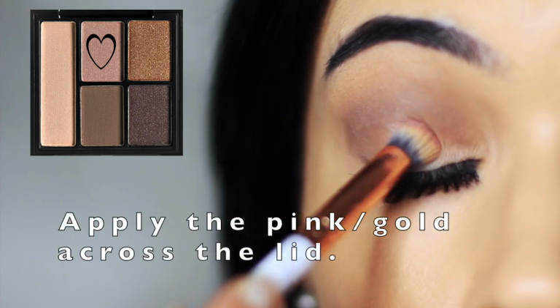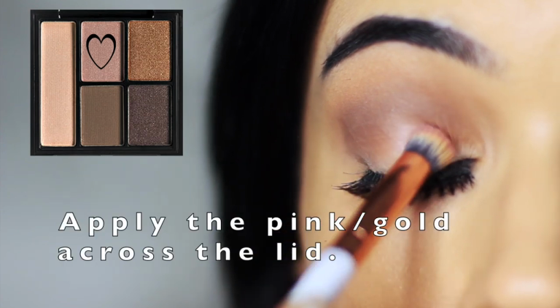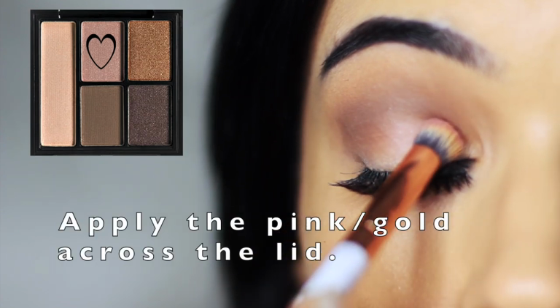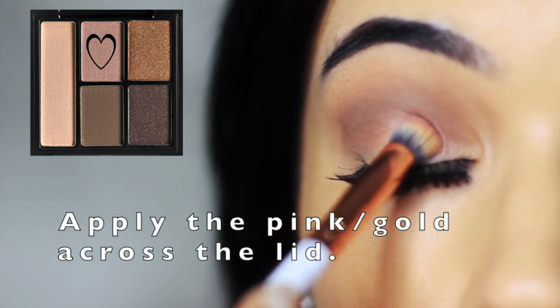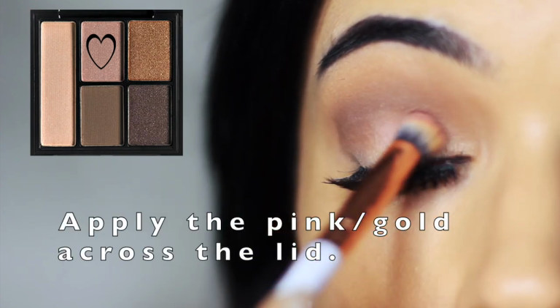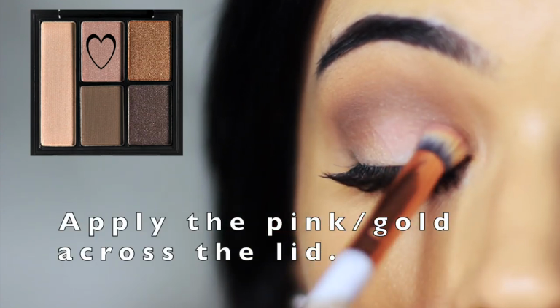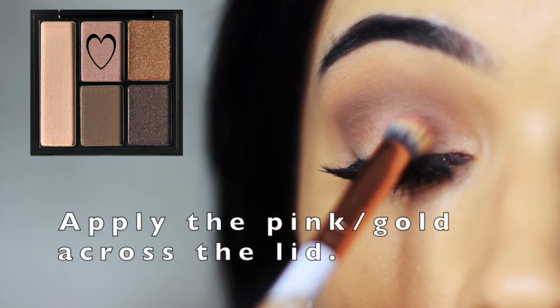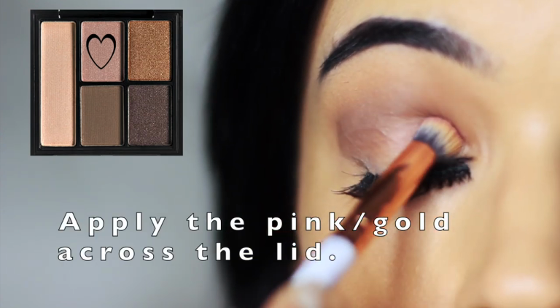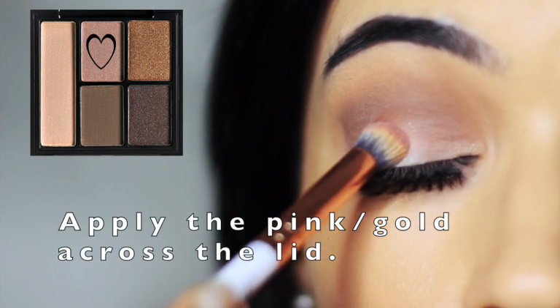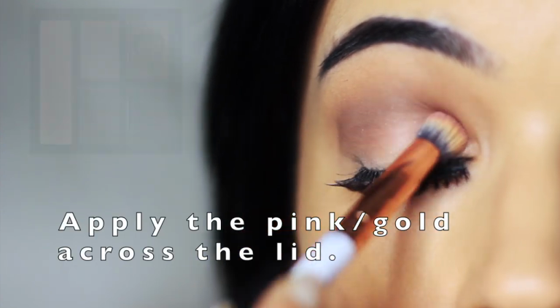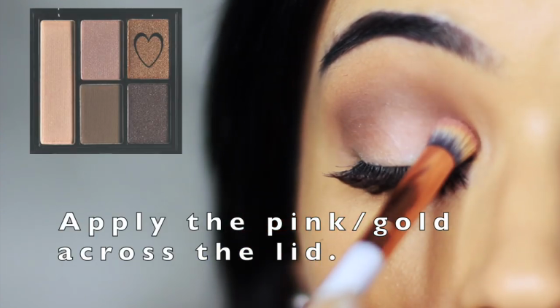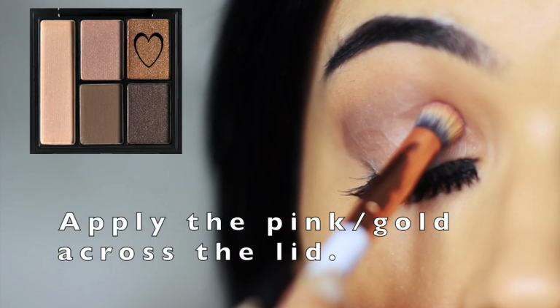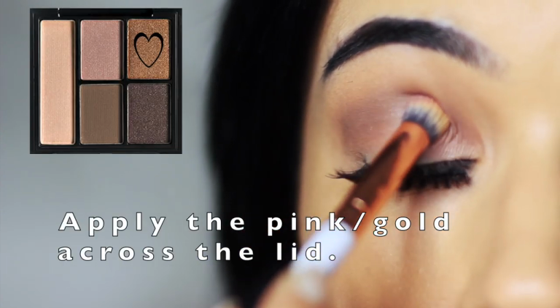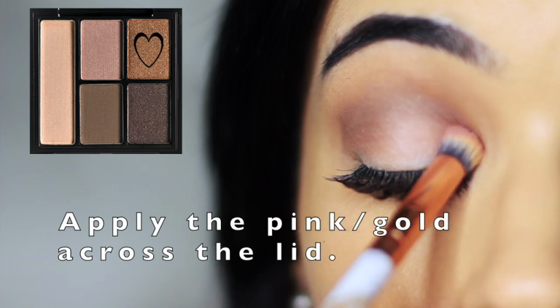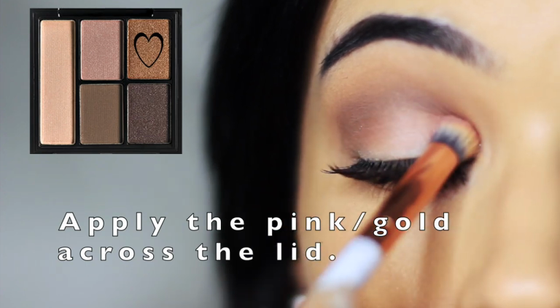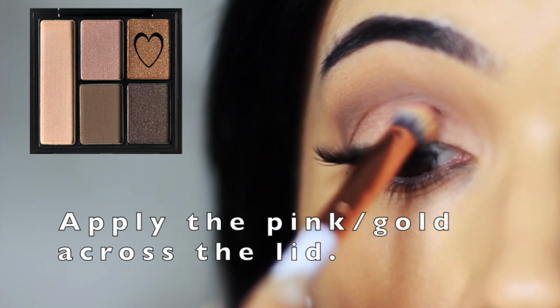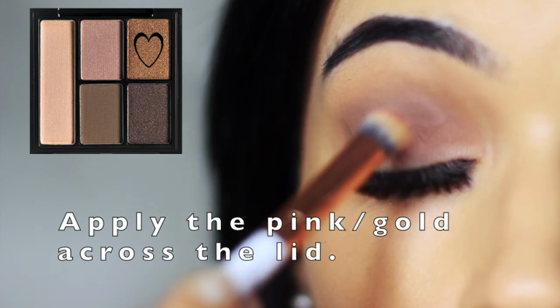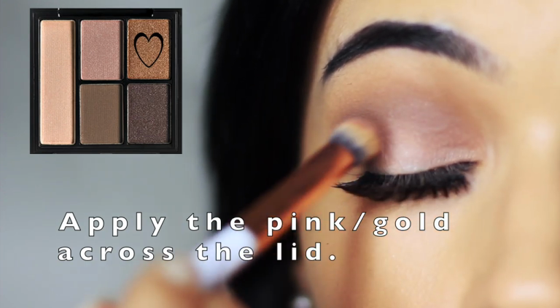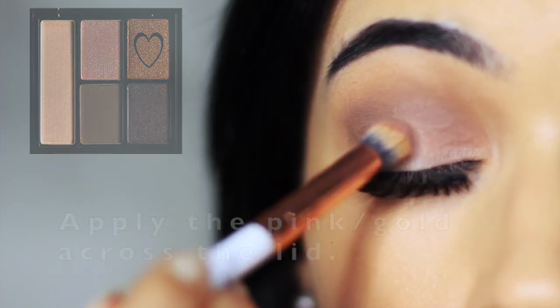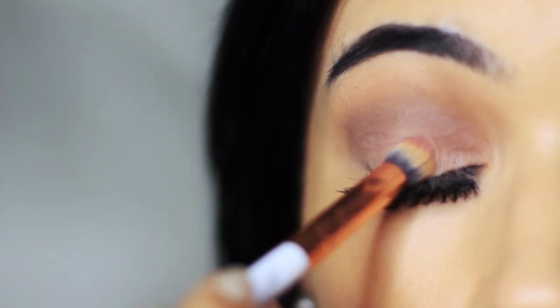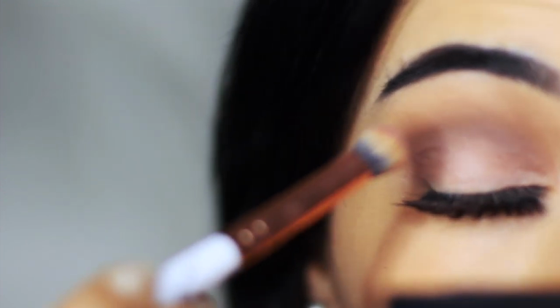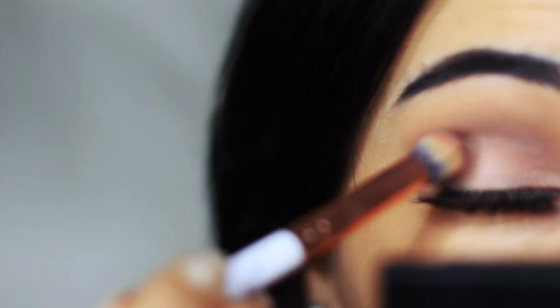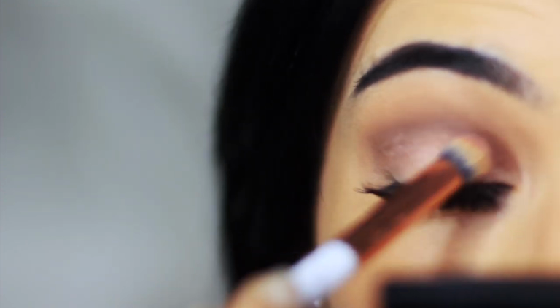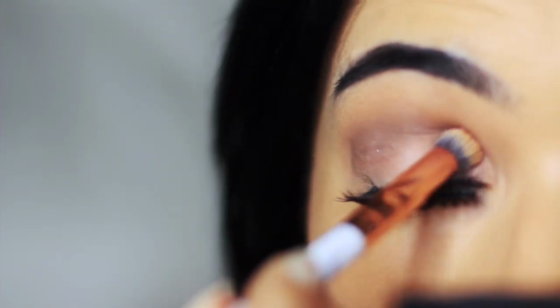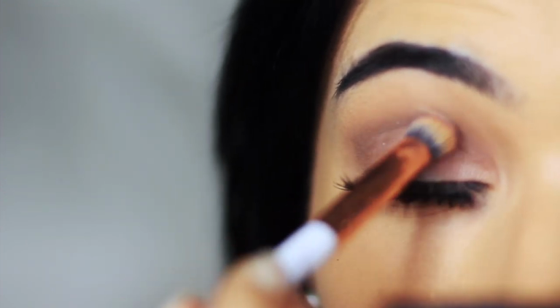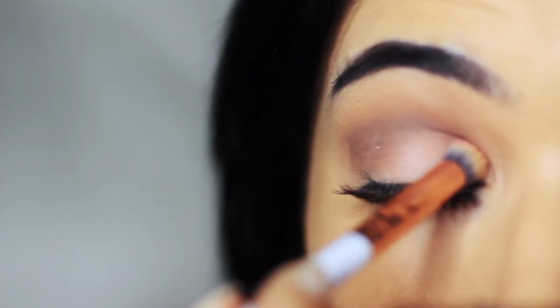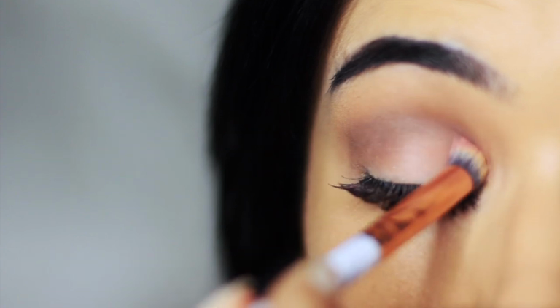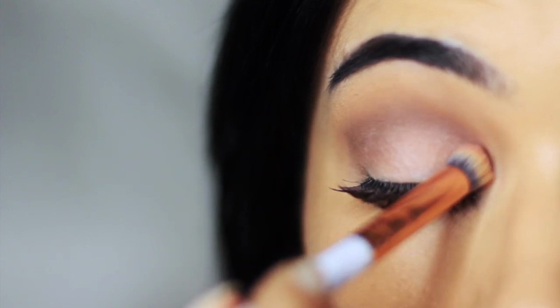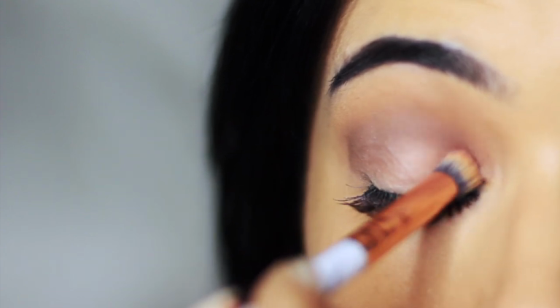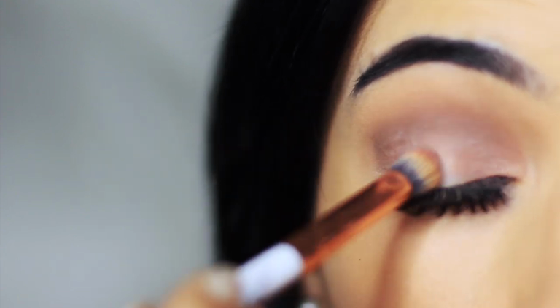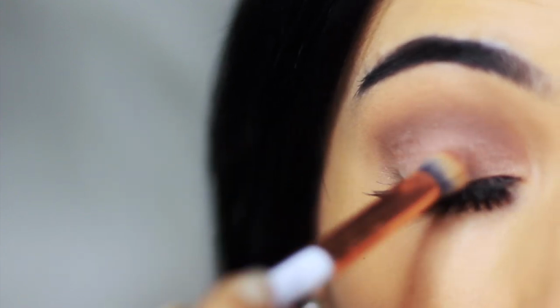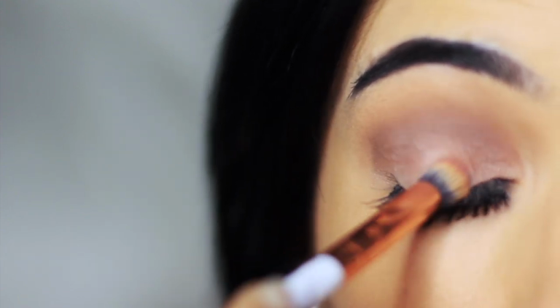I'm then going to take a mixture of the two shades — a pink and a gold — mix them up together and apply this over the lid. Now this took a lot of time; I really had to pack these on because they went on quite sheer.